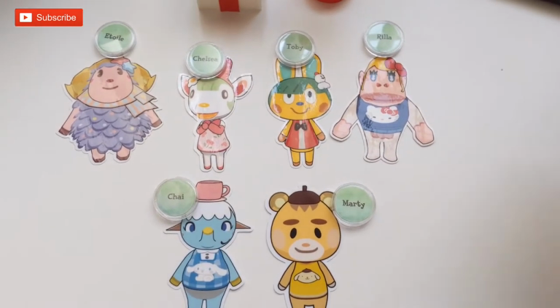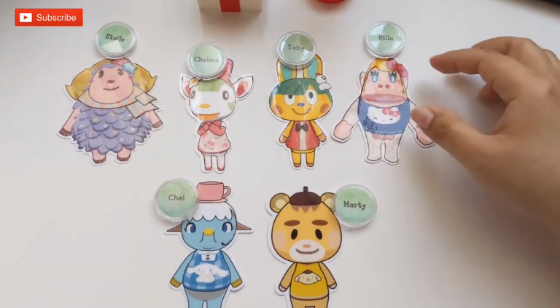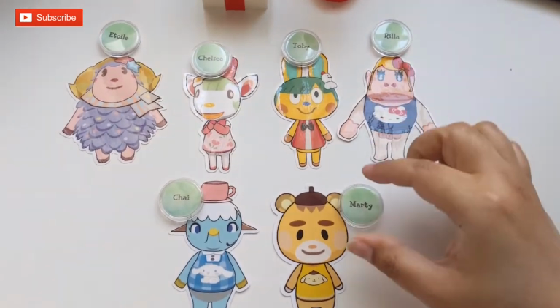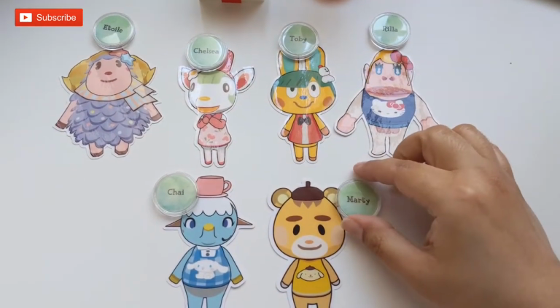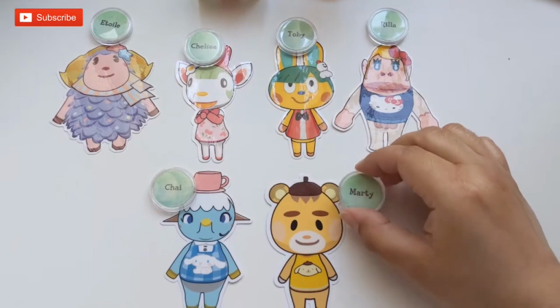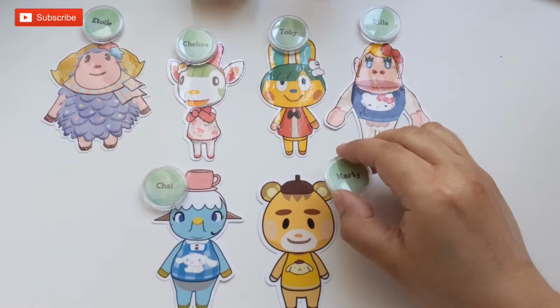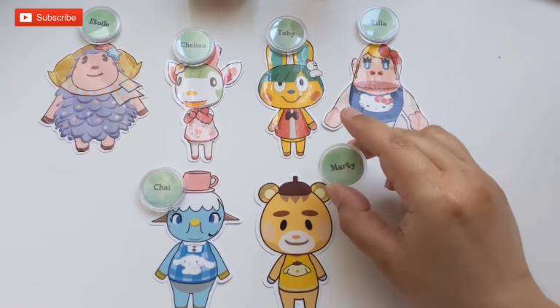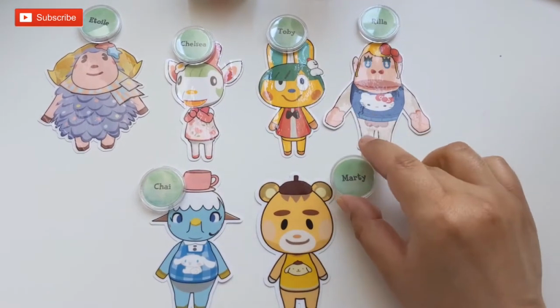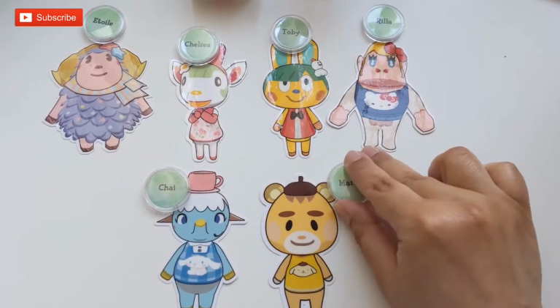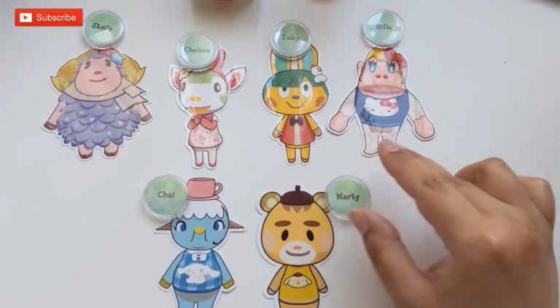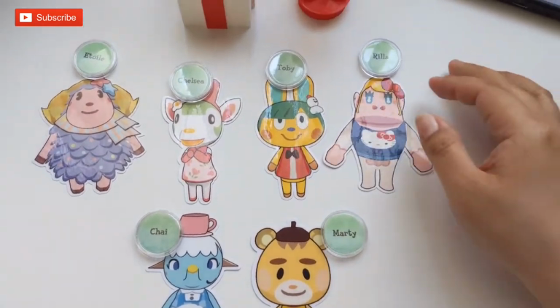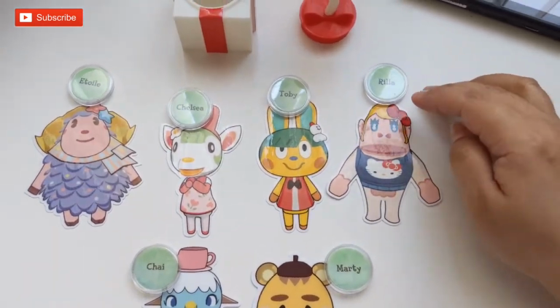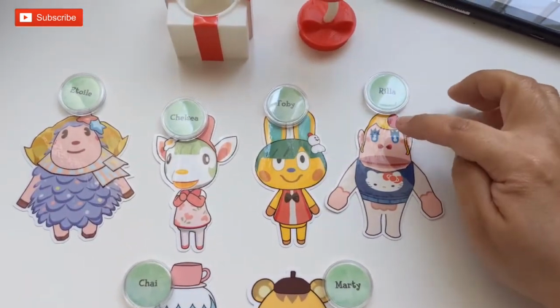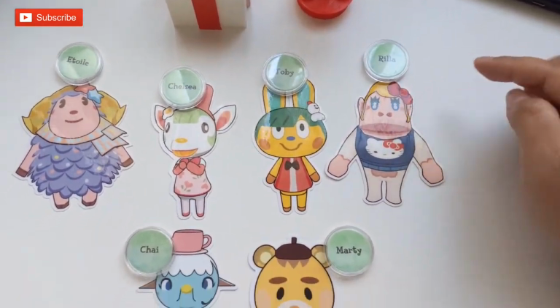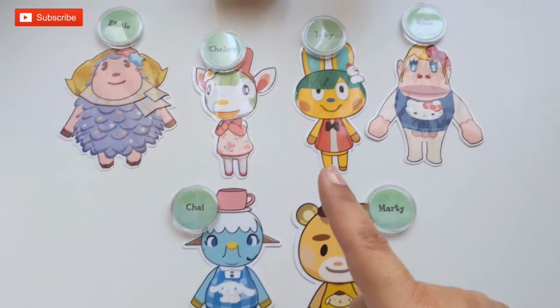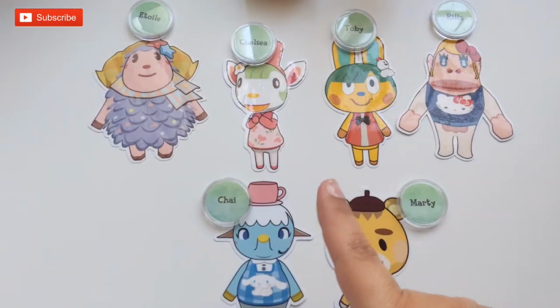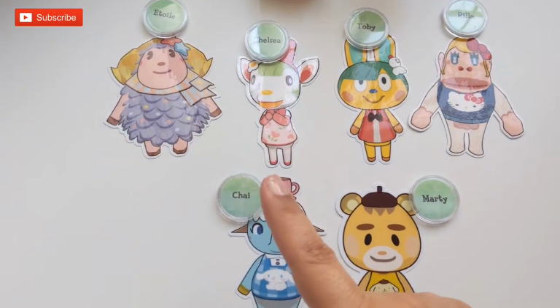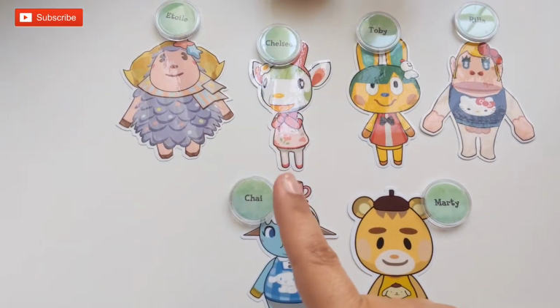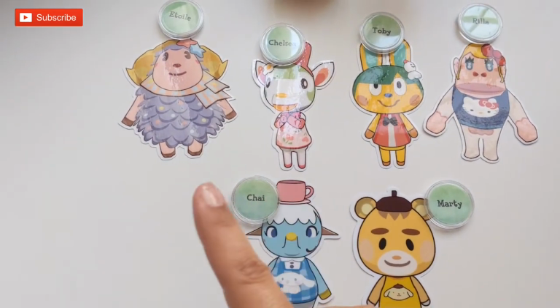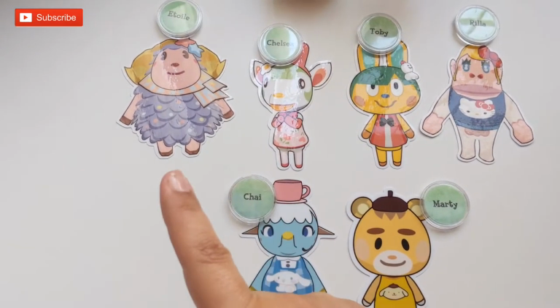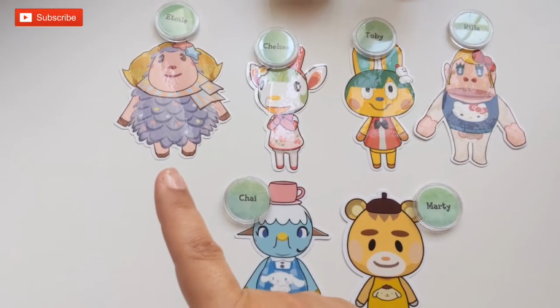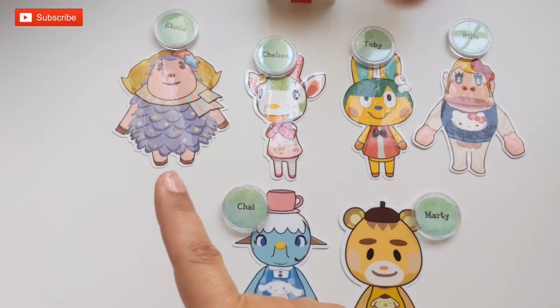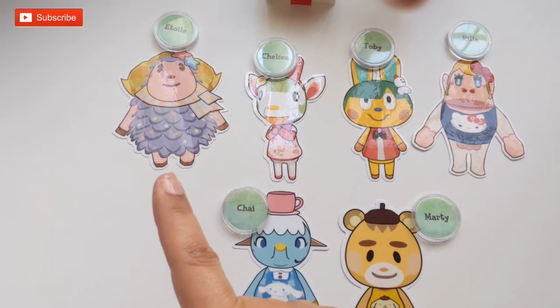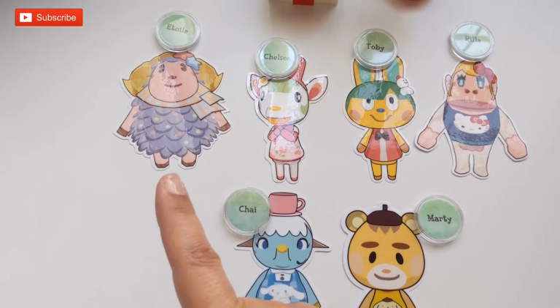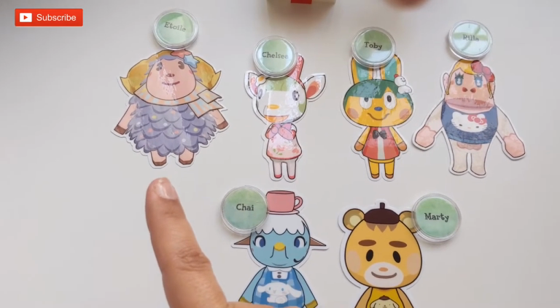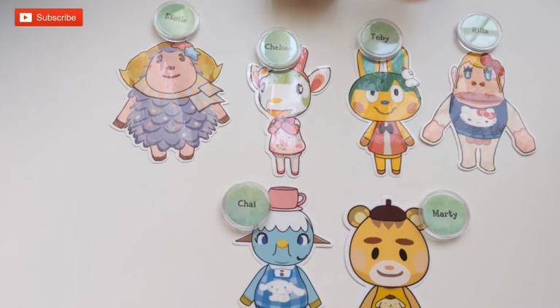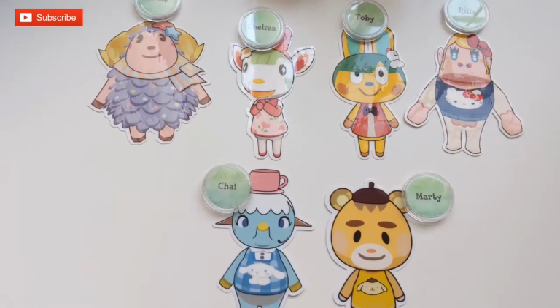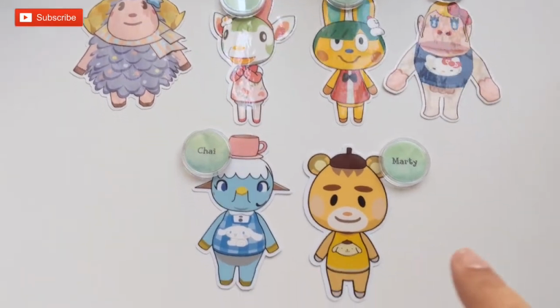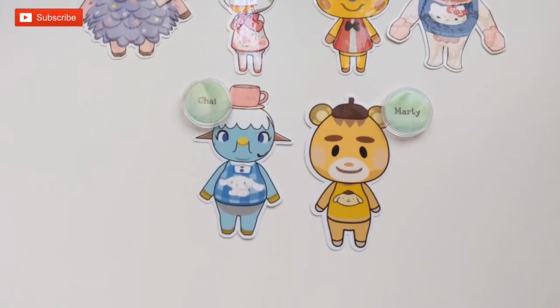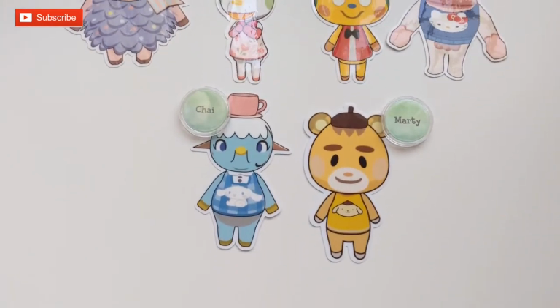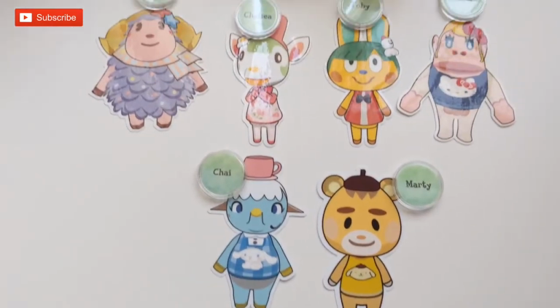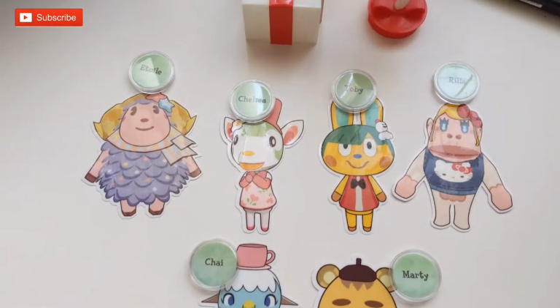So here are all the coins. I had to remove them — they were really stuck on there with glue dots. So here are all their names: there's Rilla, Toby, Chelsea, I want to say Etoile, Chai, and Marty. Super cute.